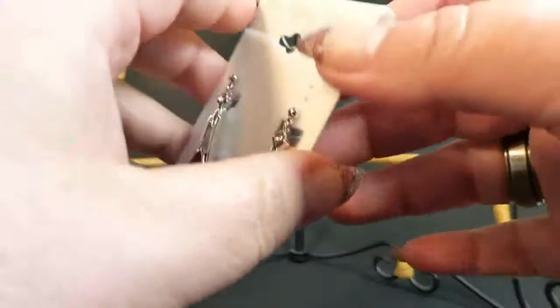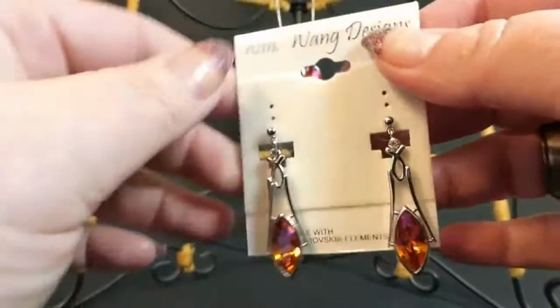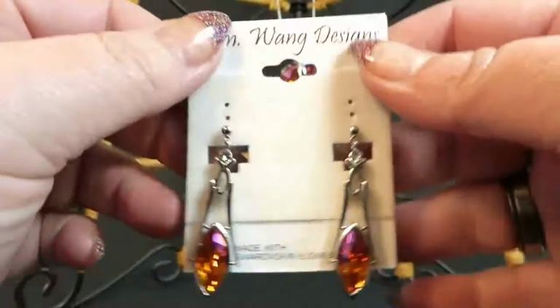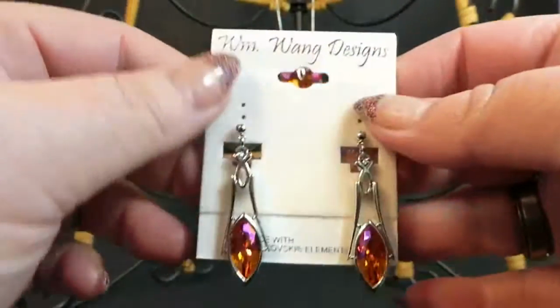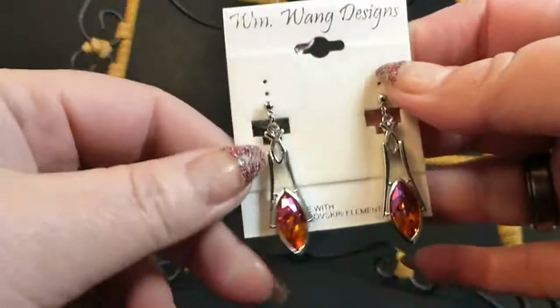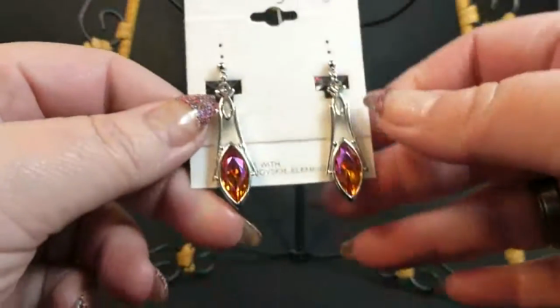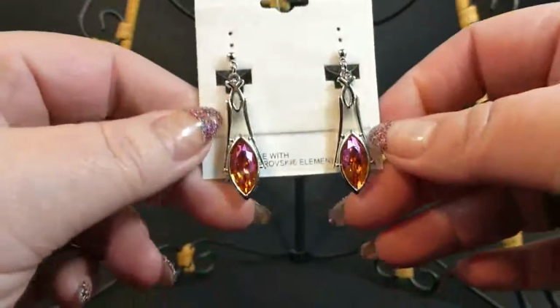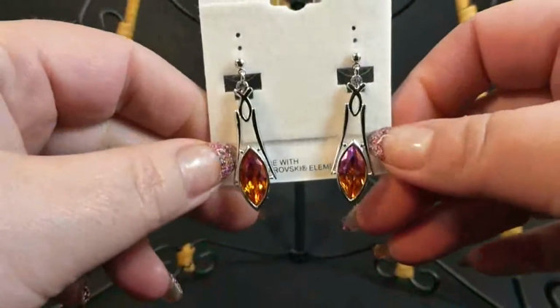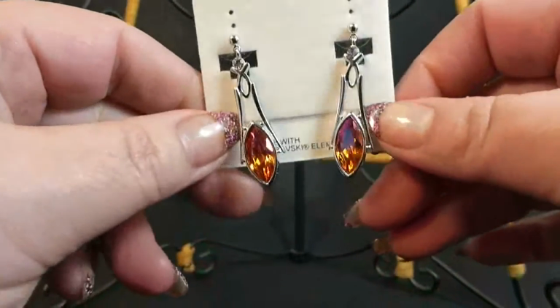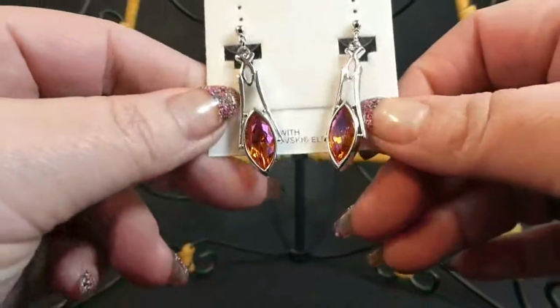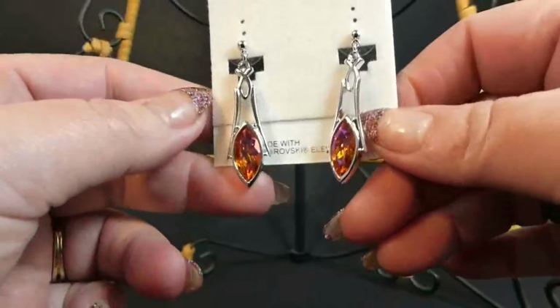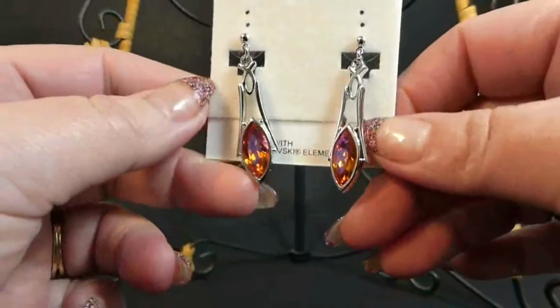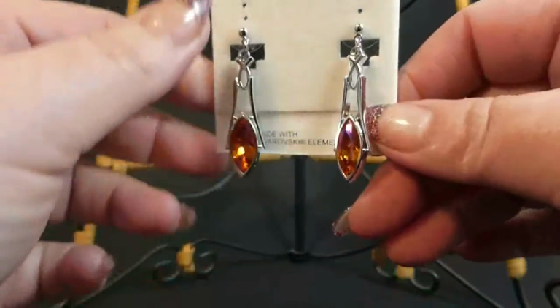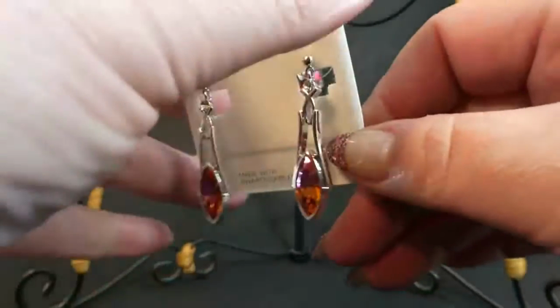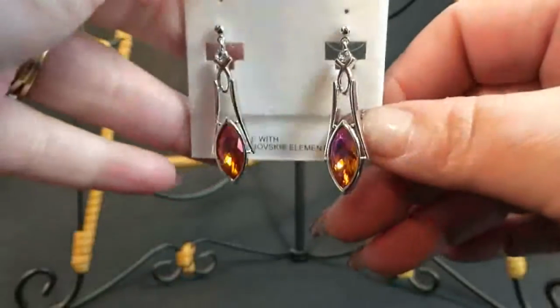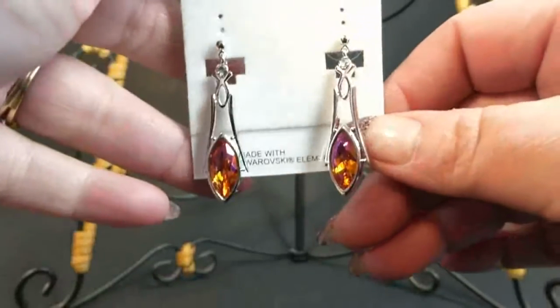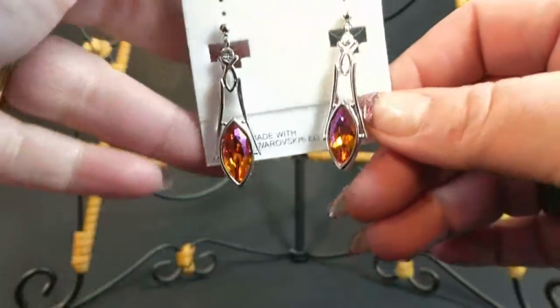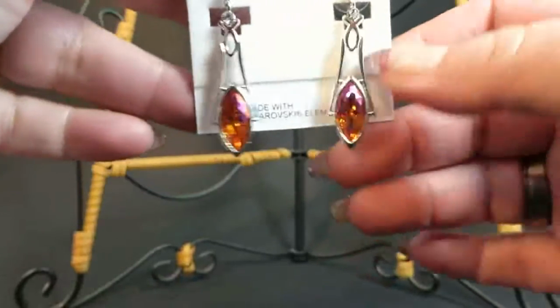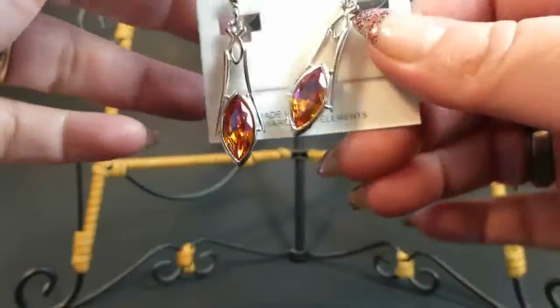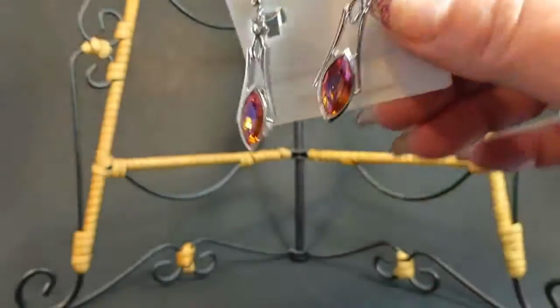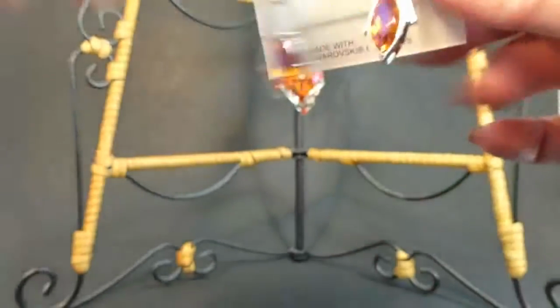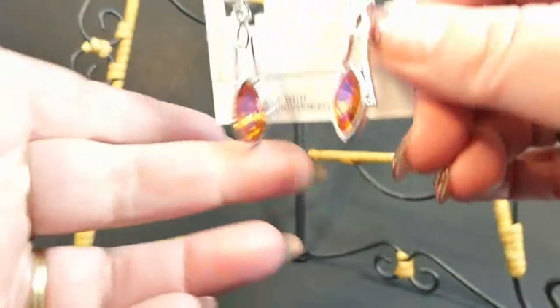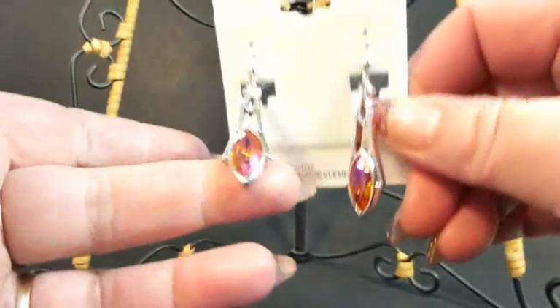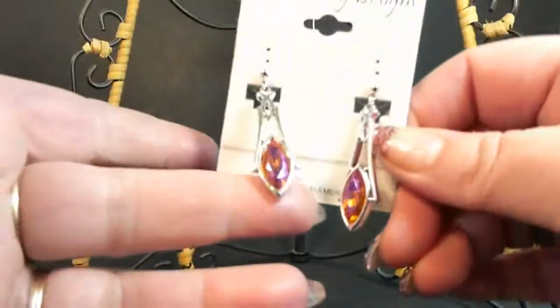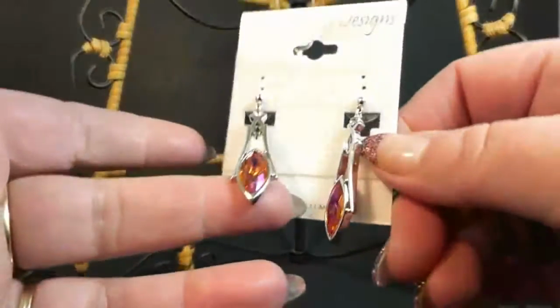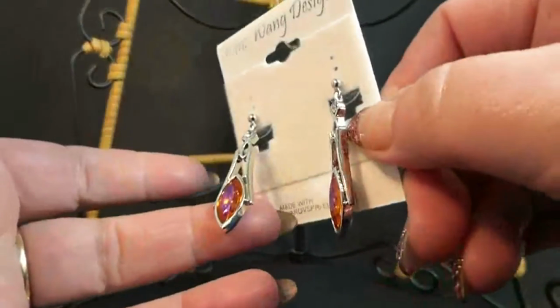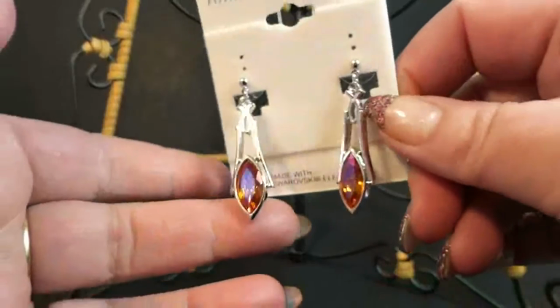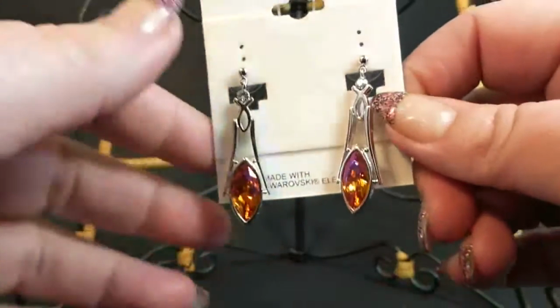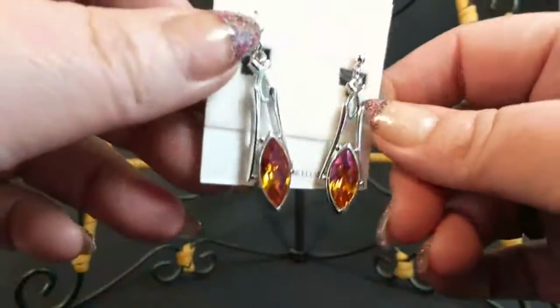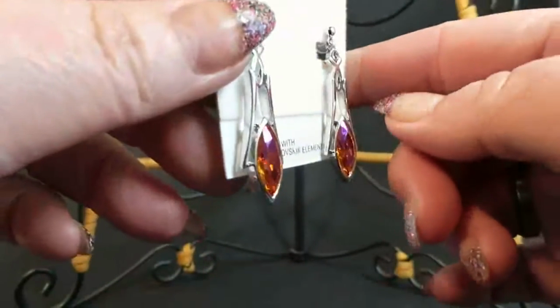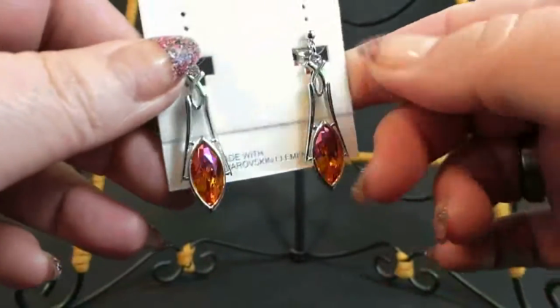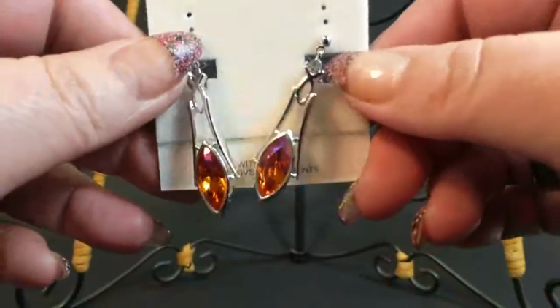I really love this jewelry. I wore some to church — not these, but I have some green ones from William Wayne Designs, and everybody loved them and noticed them. They're cut beautifully. They catch the rays of the sun, or the light, and they just sparkle.